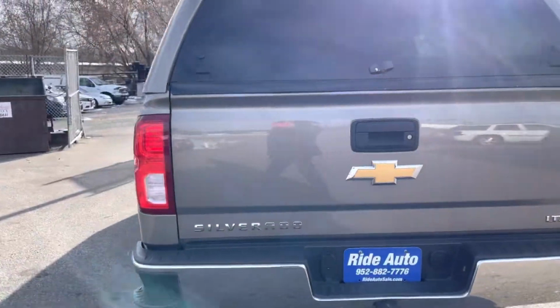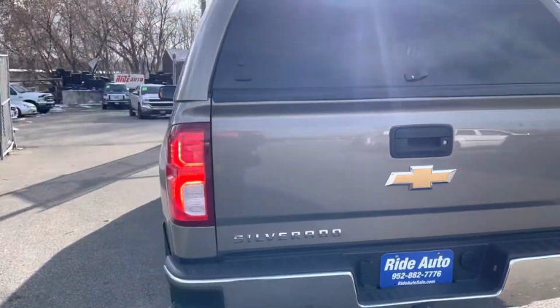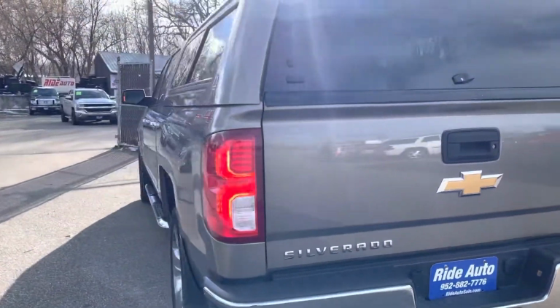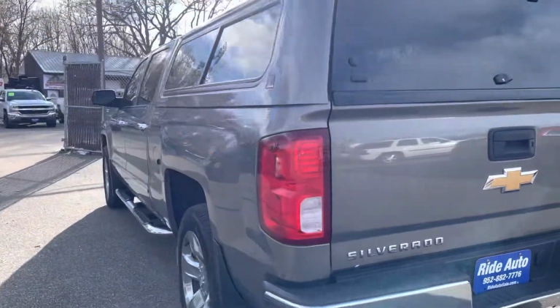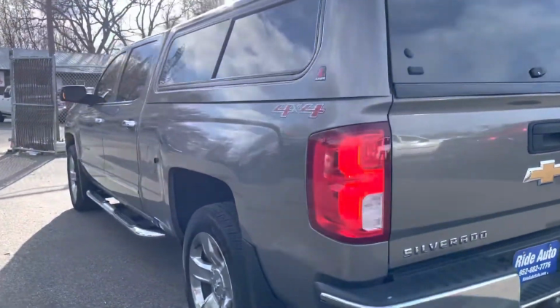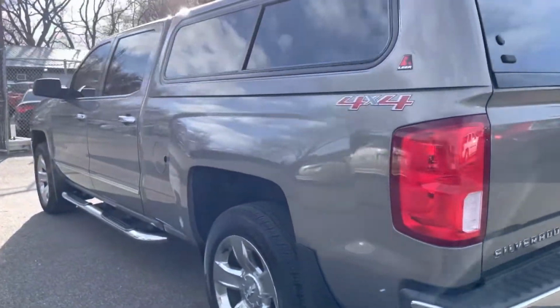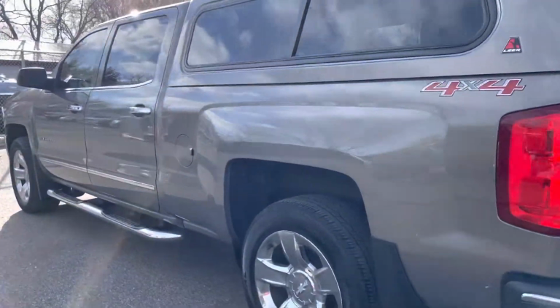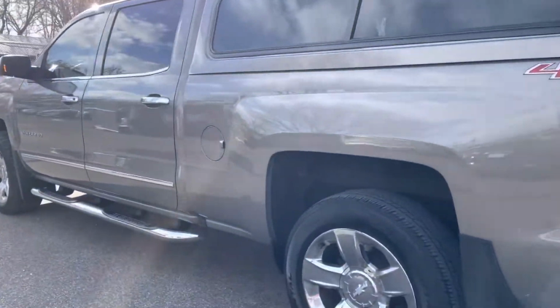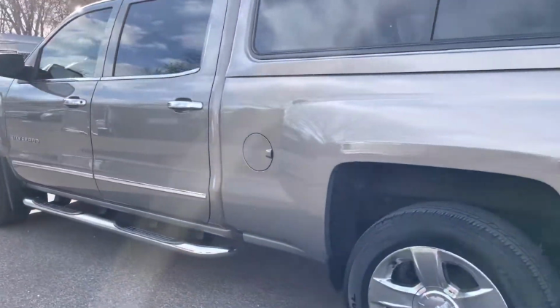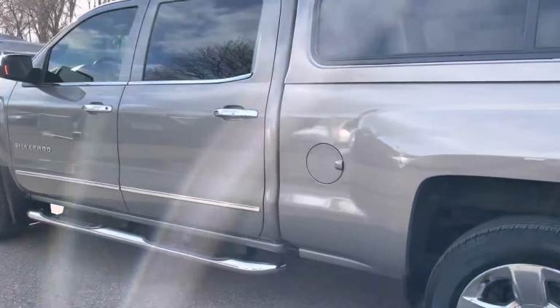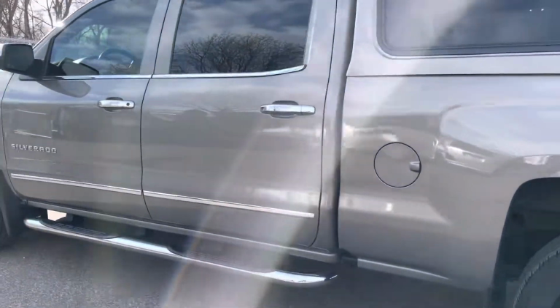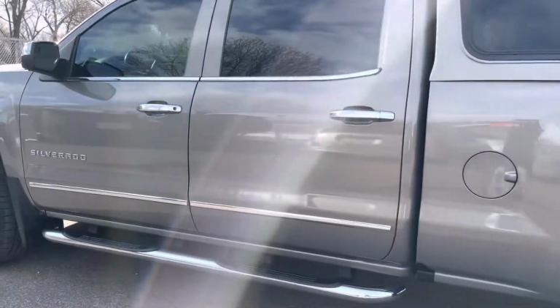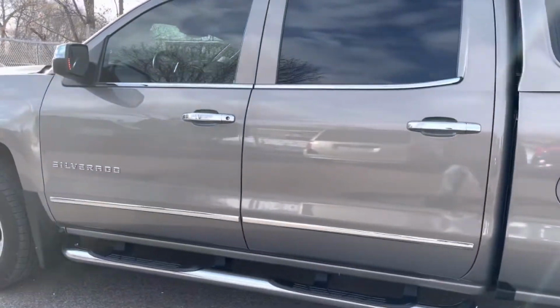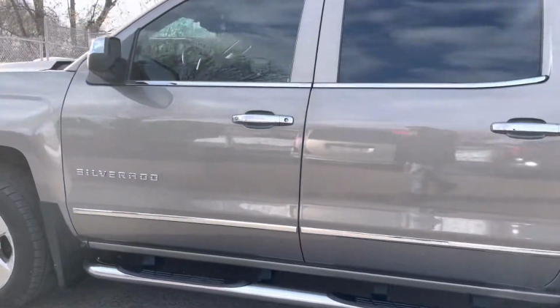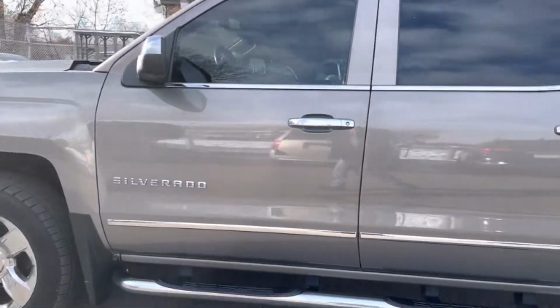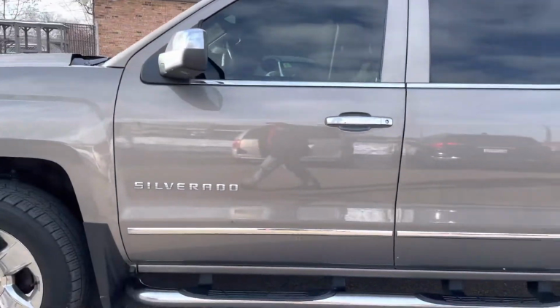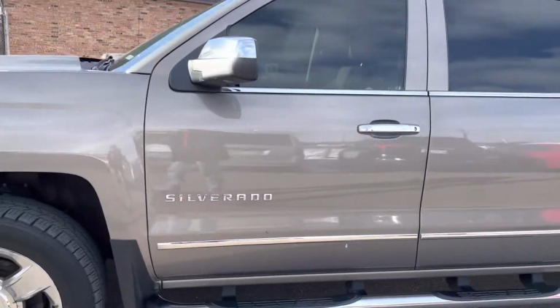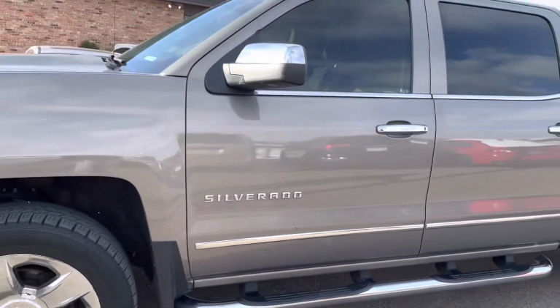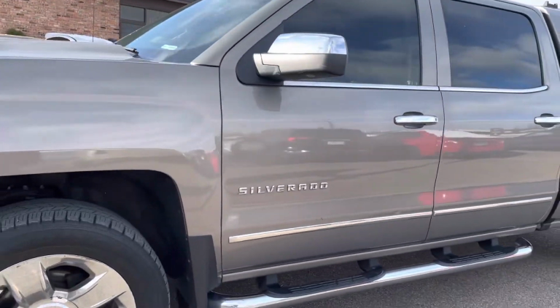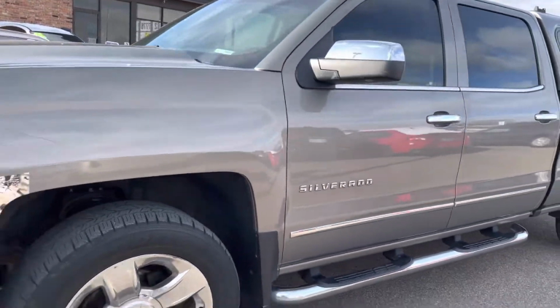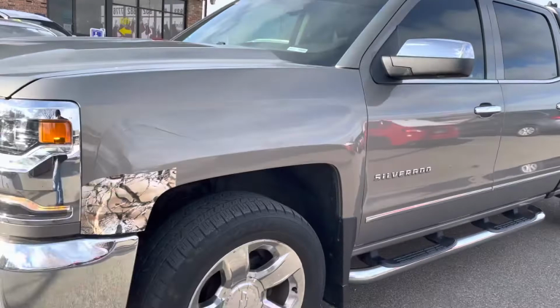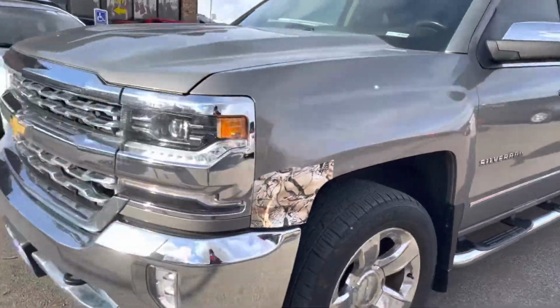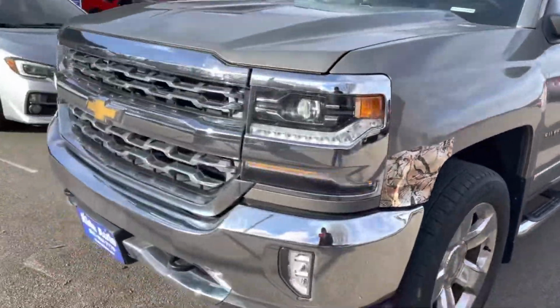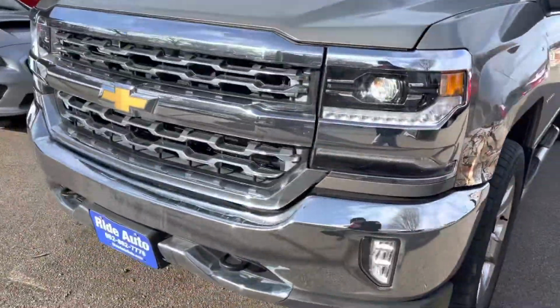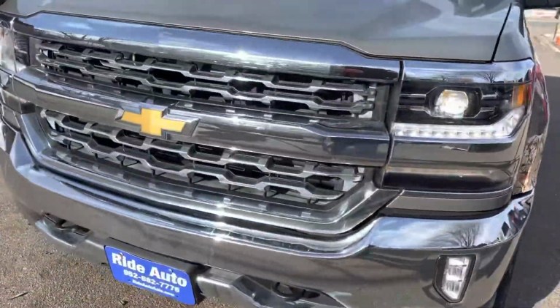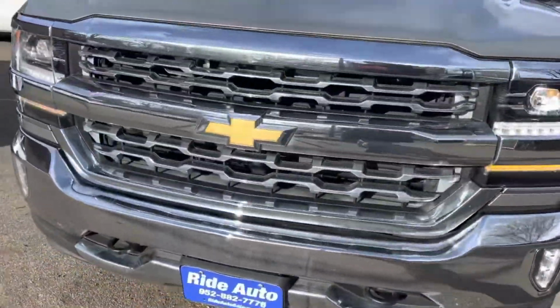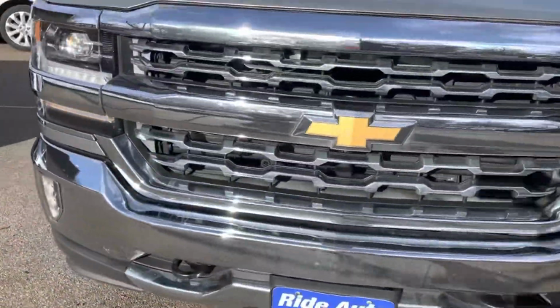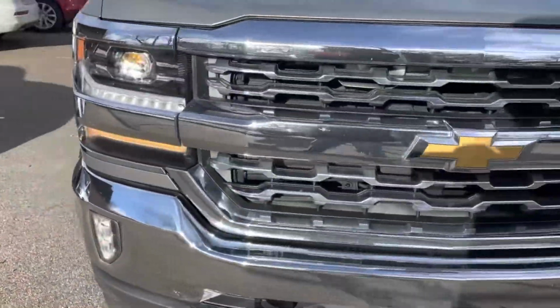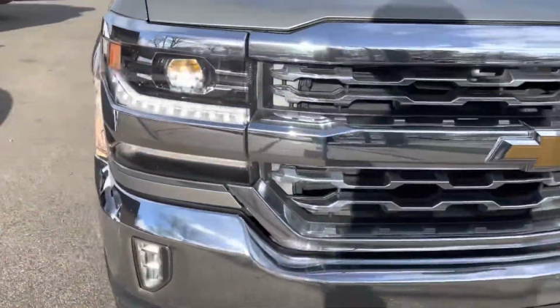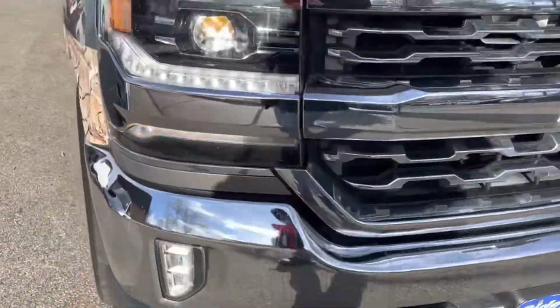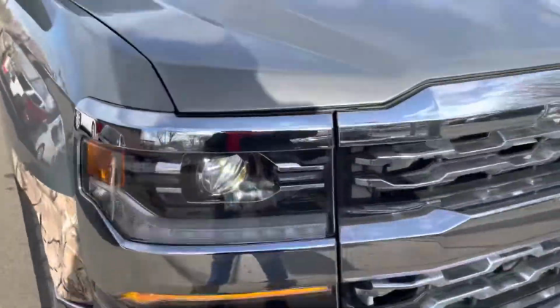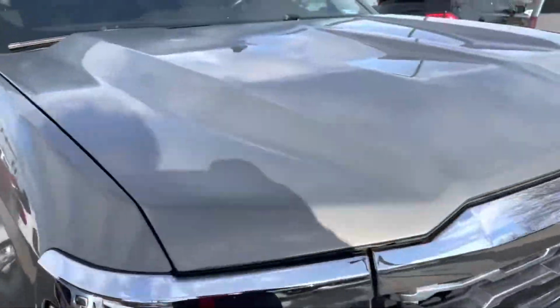It features a backup camera, matching rear topper, 20-inch chrome wheels, chrome running boards, chrome door handles — a beautiful truck. It really is a rare color, with high intensity headlights, LED signals and running lights. You may see them flickering in this video.